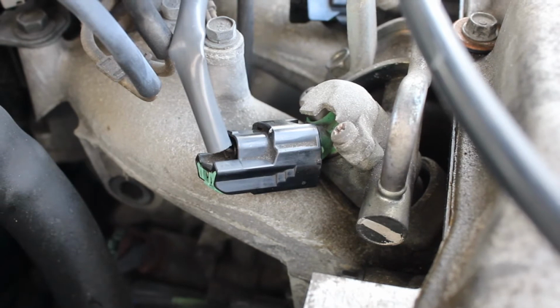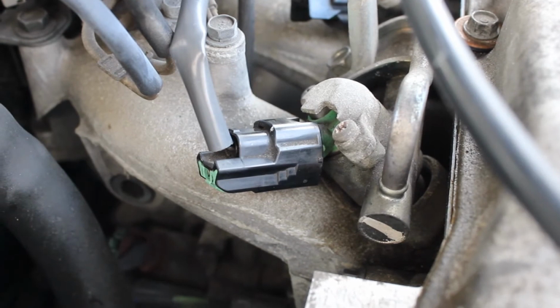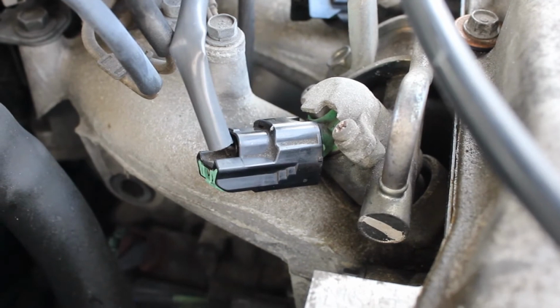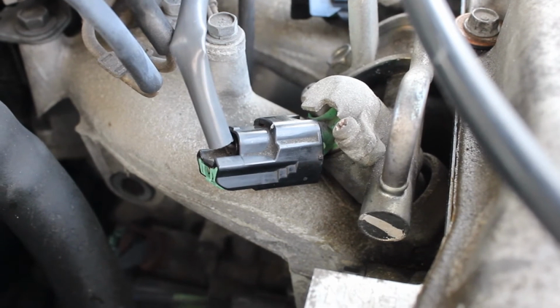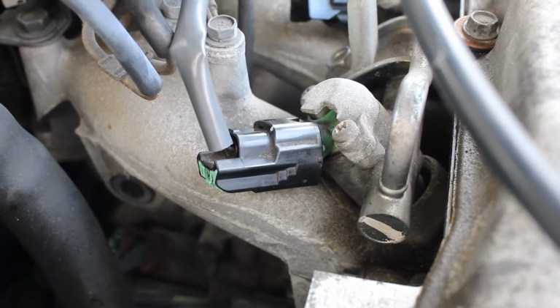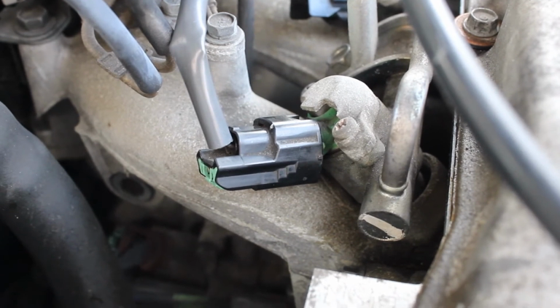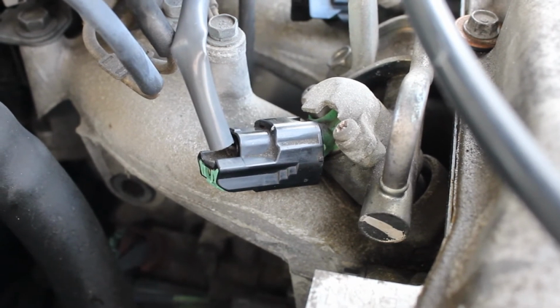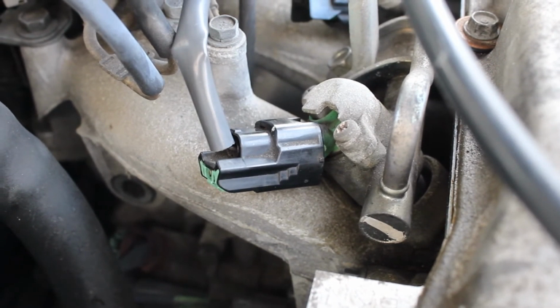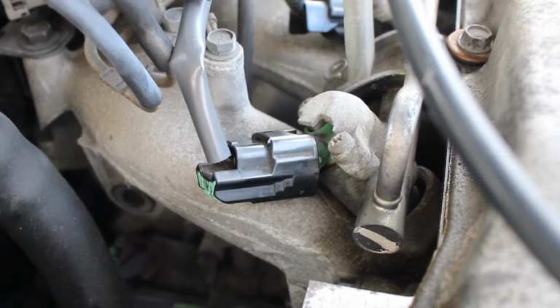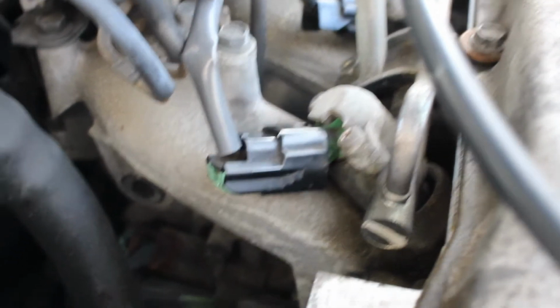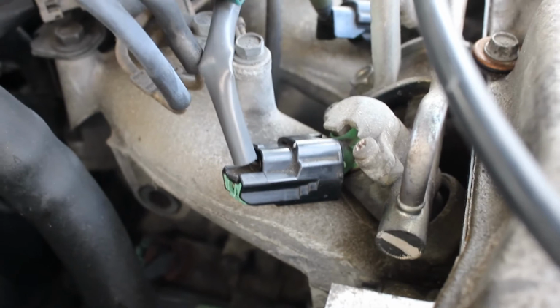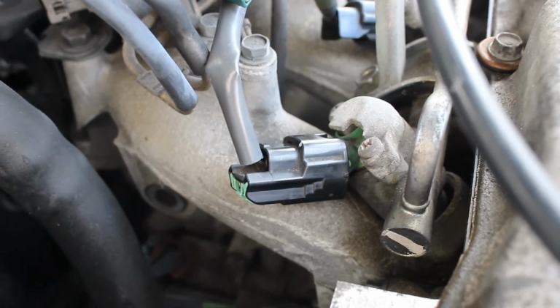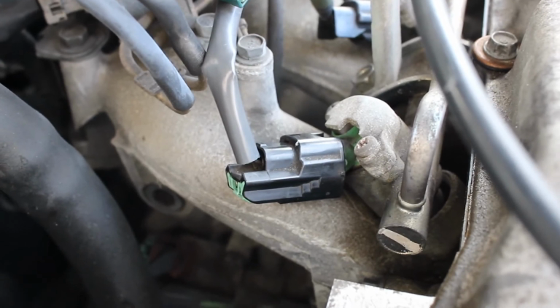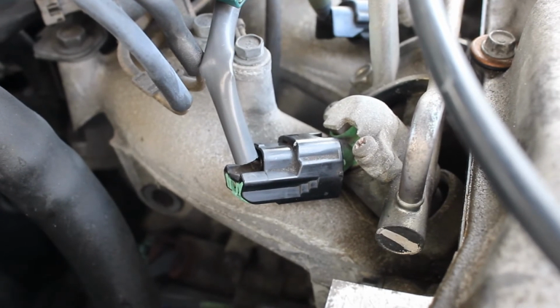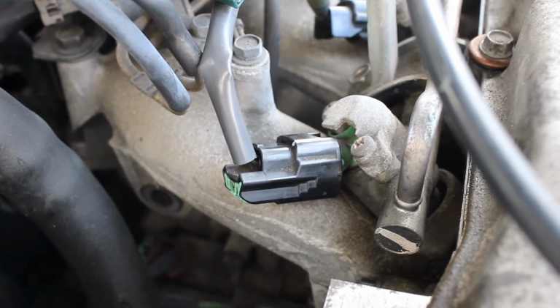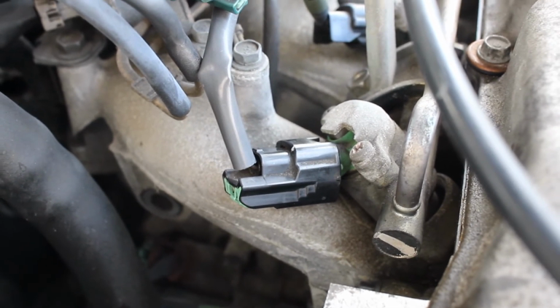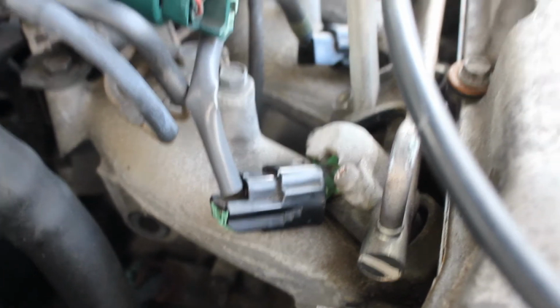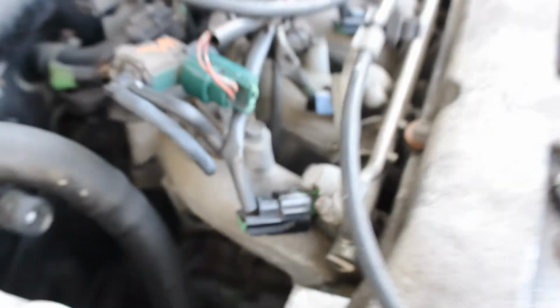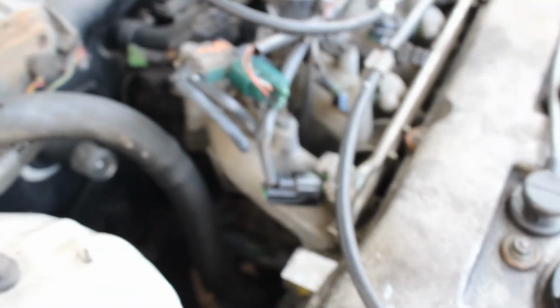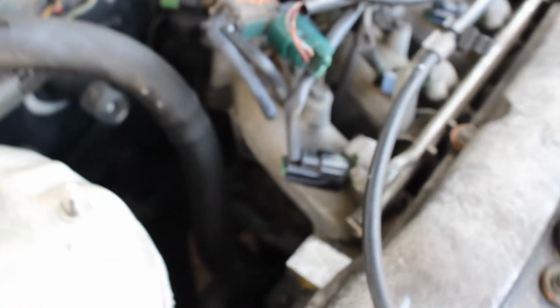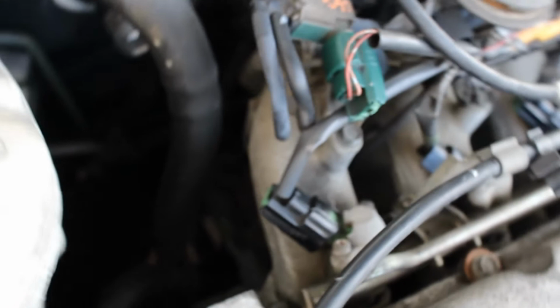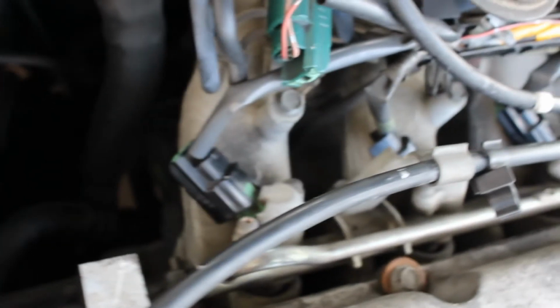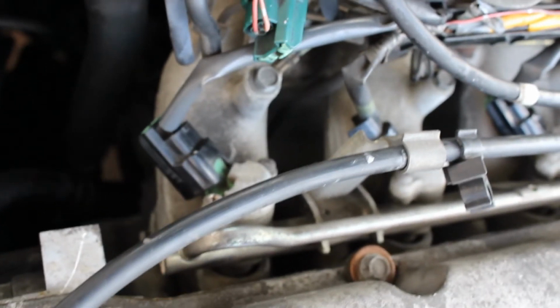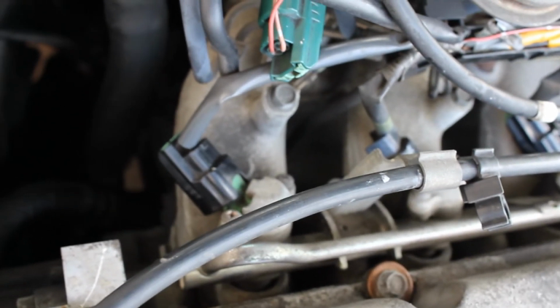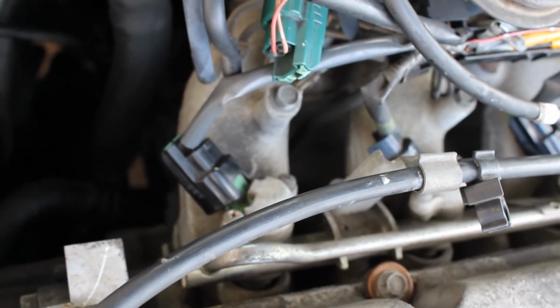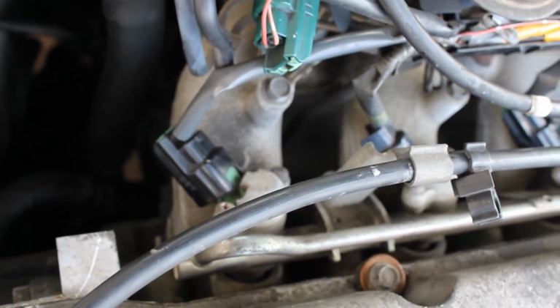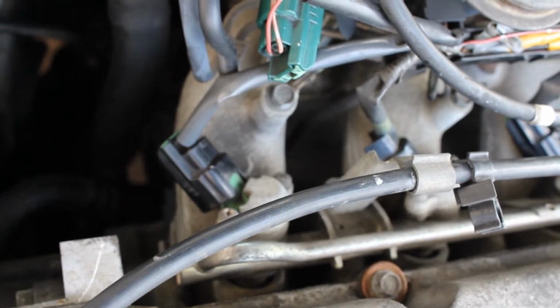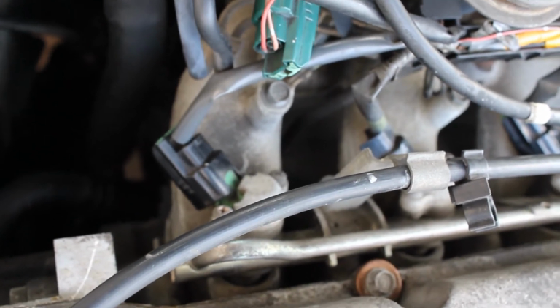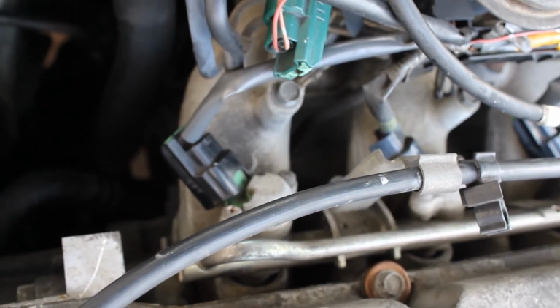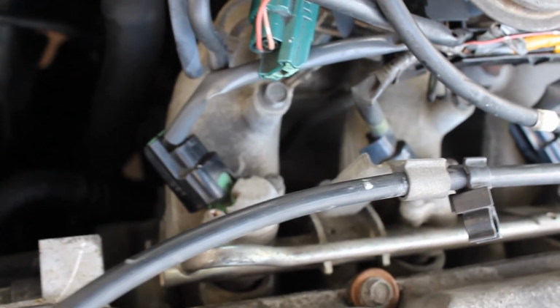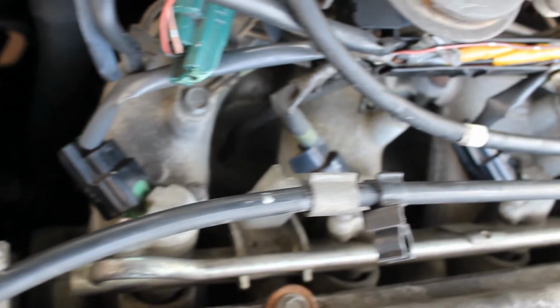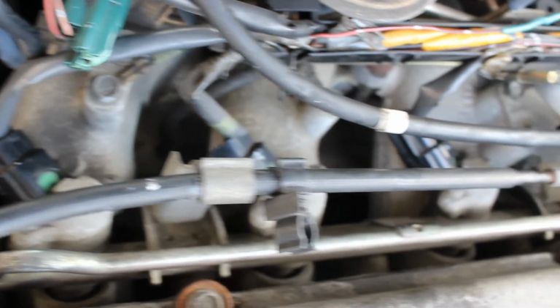To use this tool you have to understand how injectors work. The injectors open and close to allow gas into the cylinder. How does this happen? The ECU, otherwise known as the computer, sends a pulse telling the injectors how long to stay open.